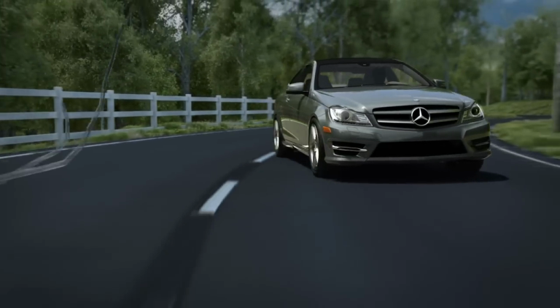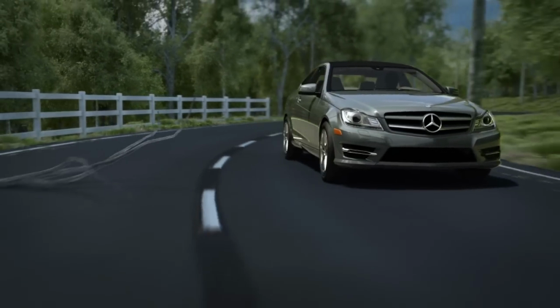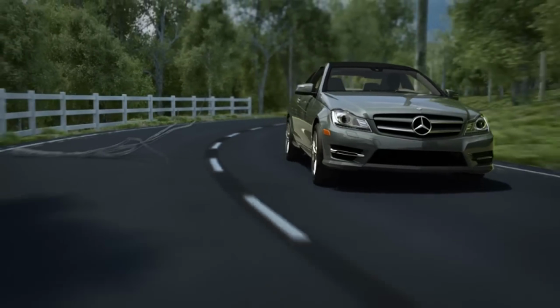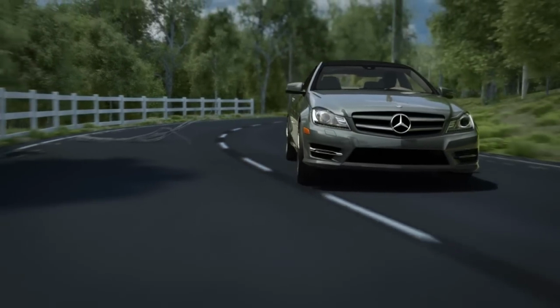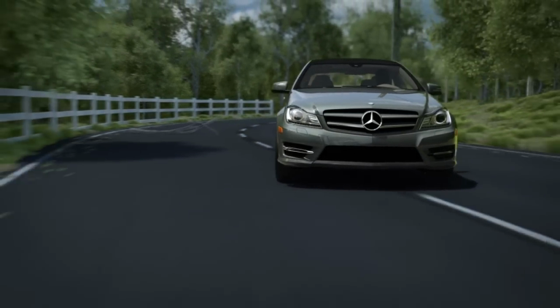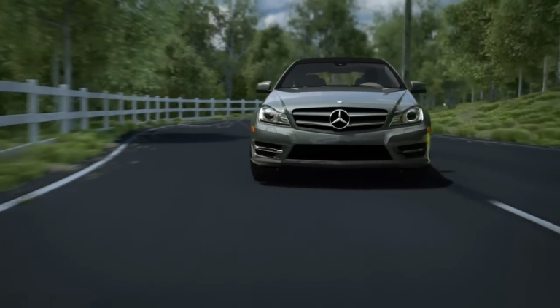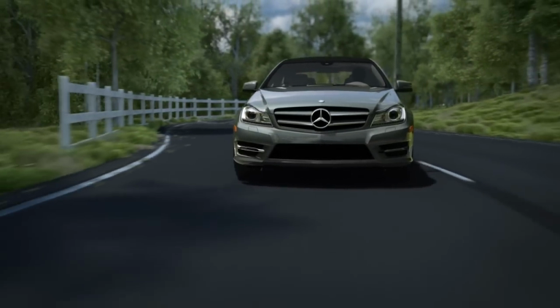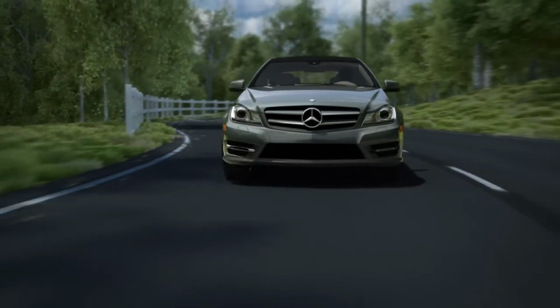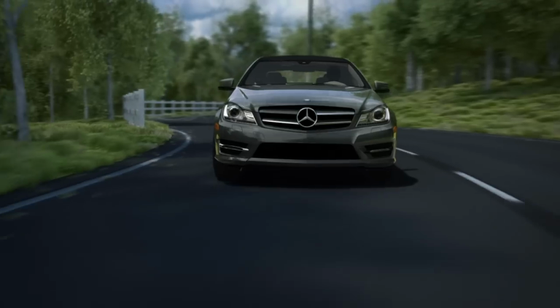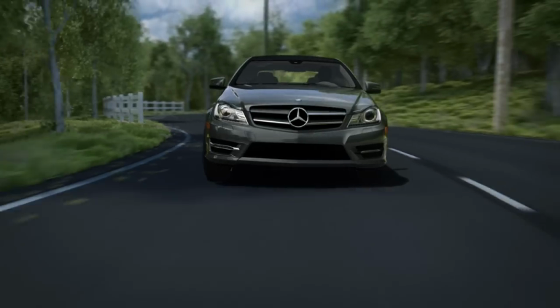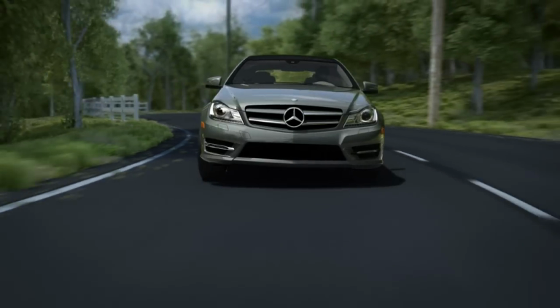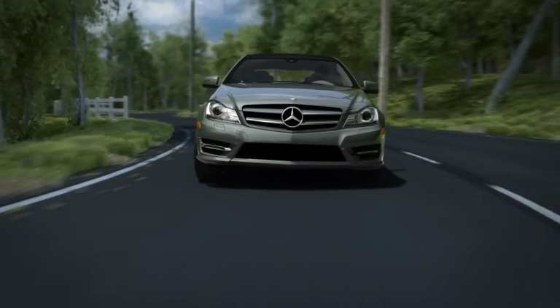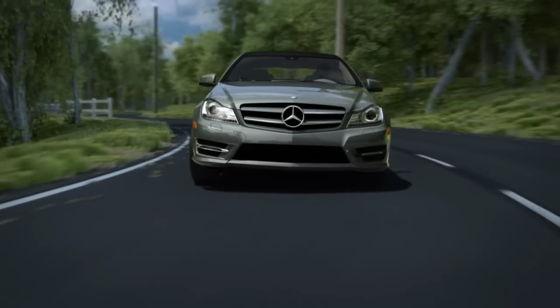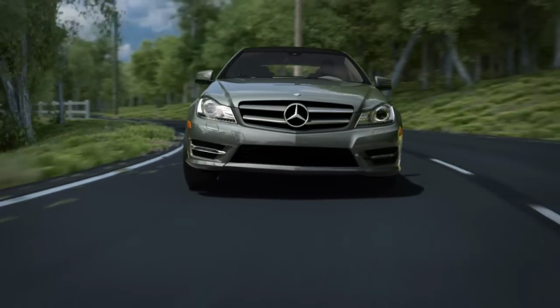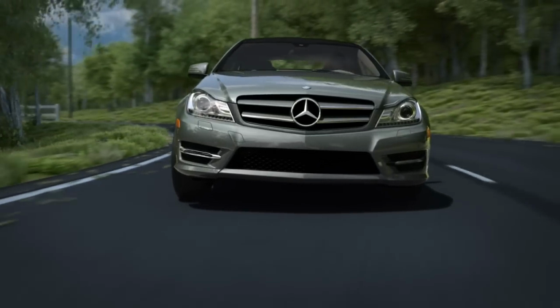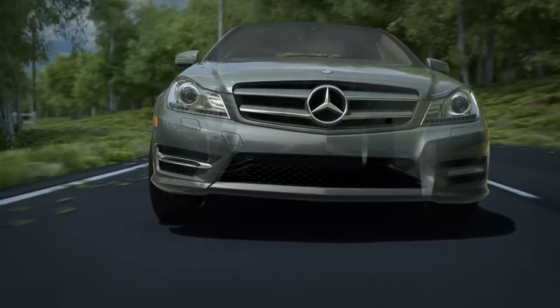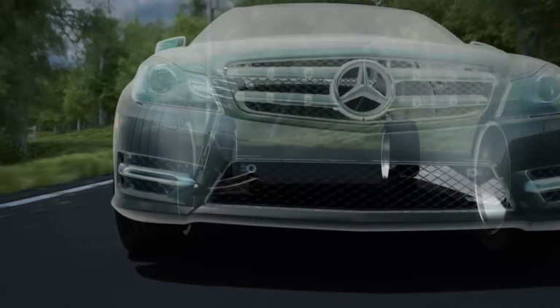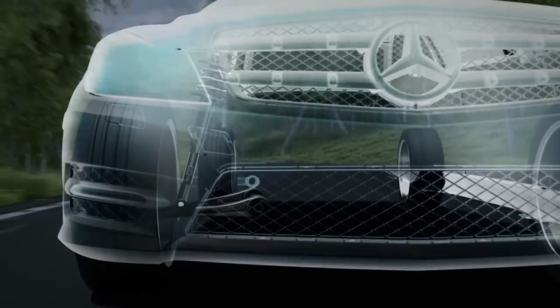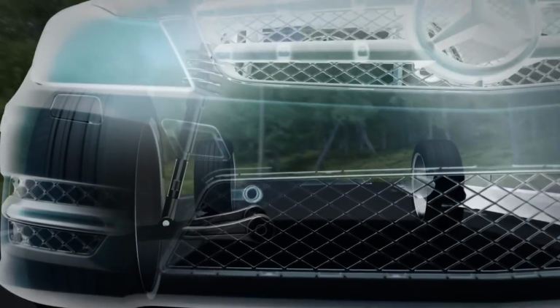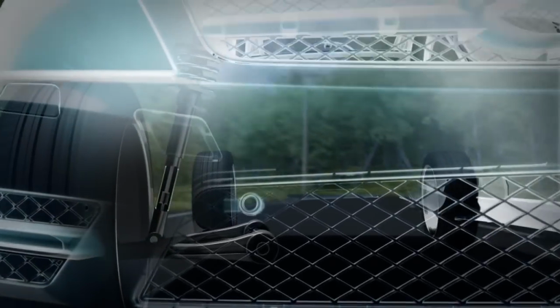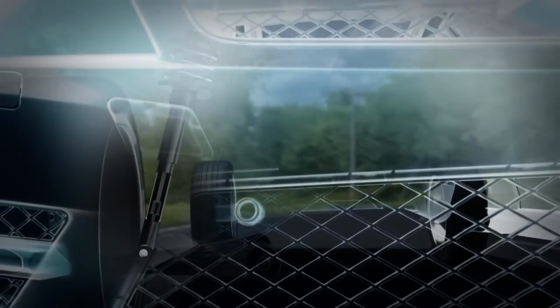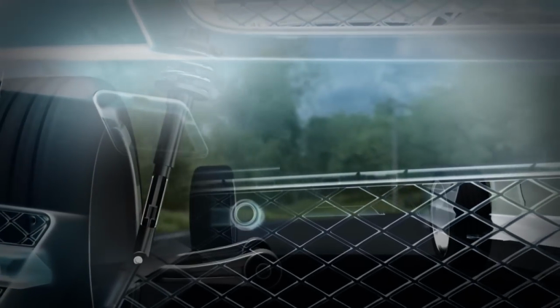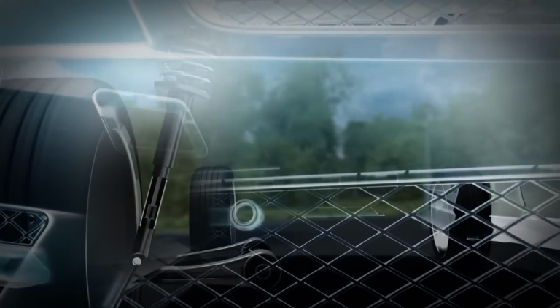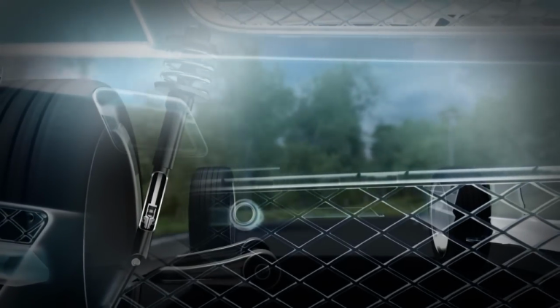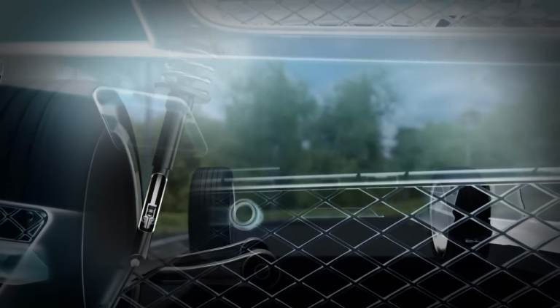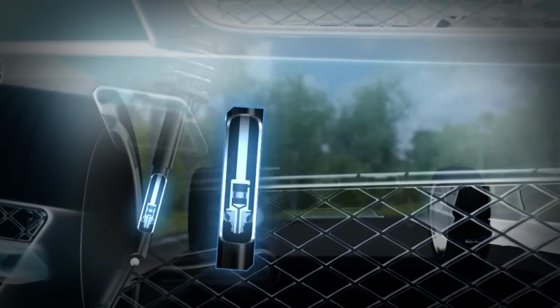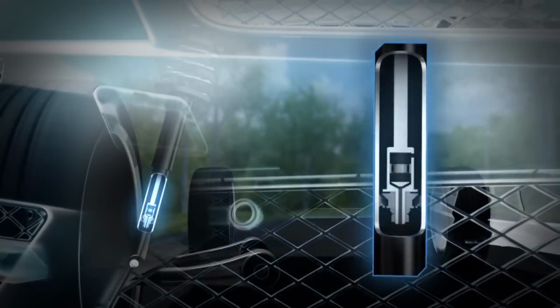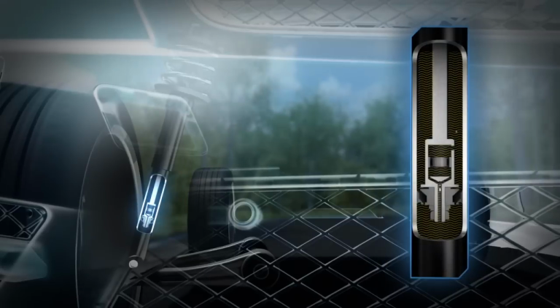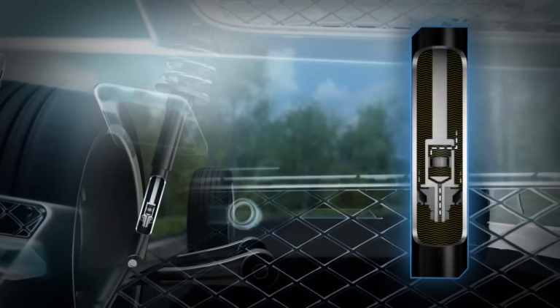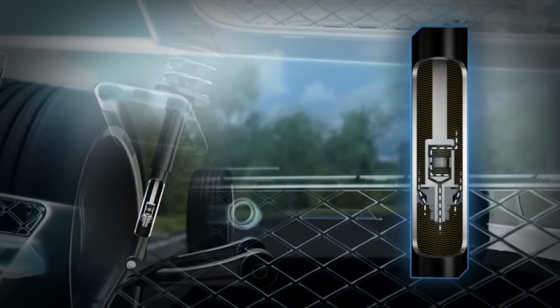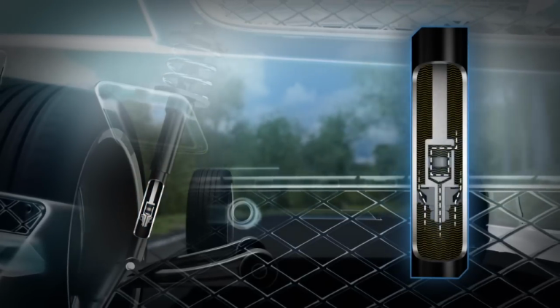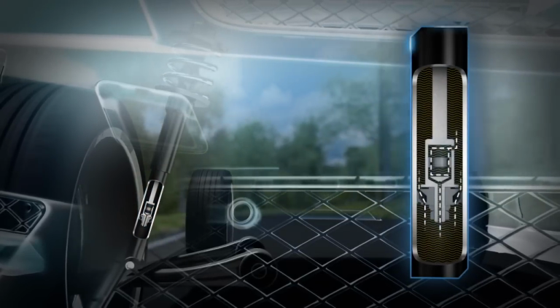This can make the body lean over, compromising tire grip and control. With Agility Control, each shock absorber has two personalities — one that's smooth and easygoing, and one that's agile and quick.